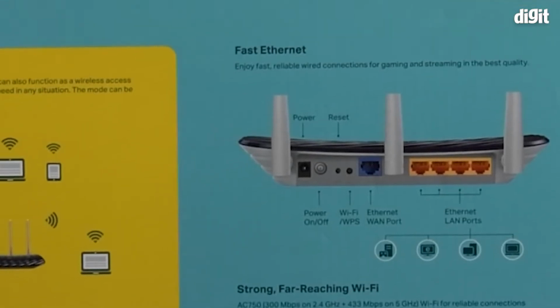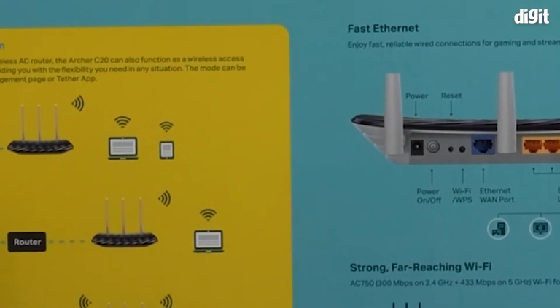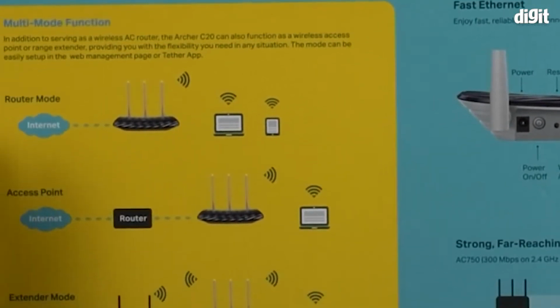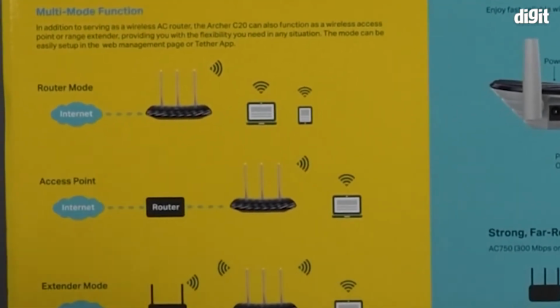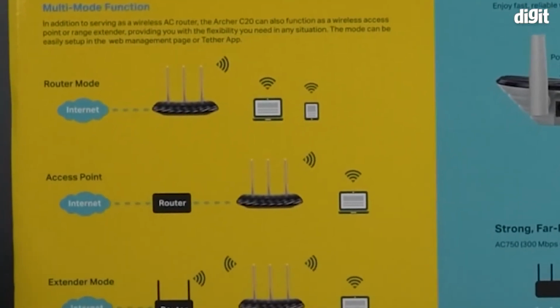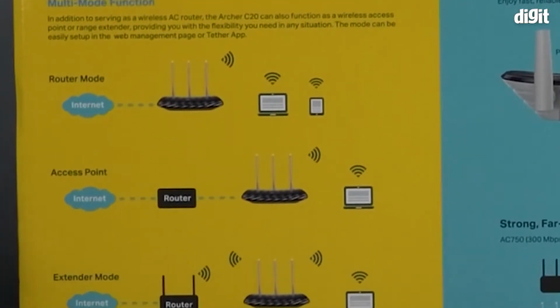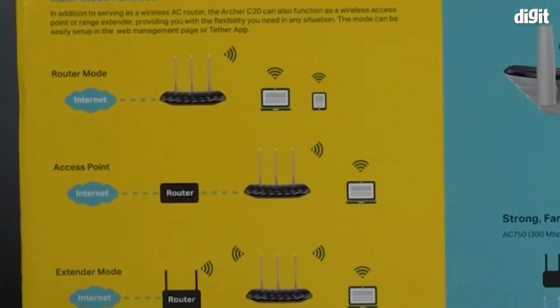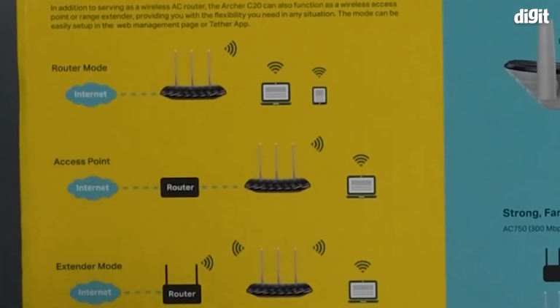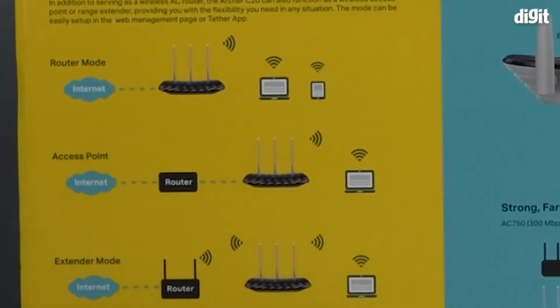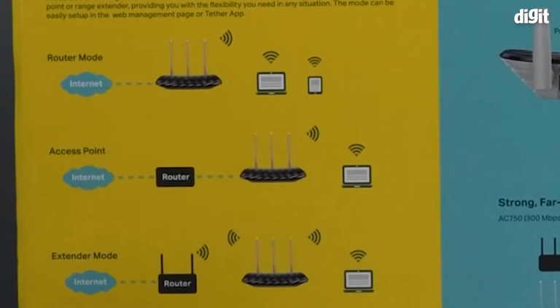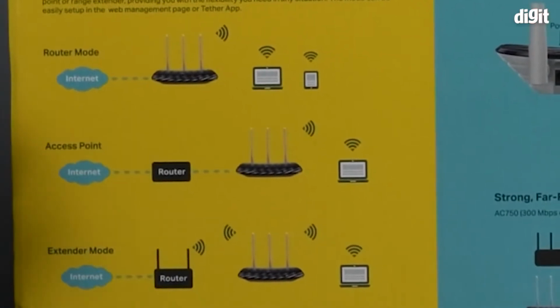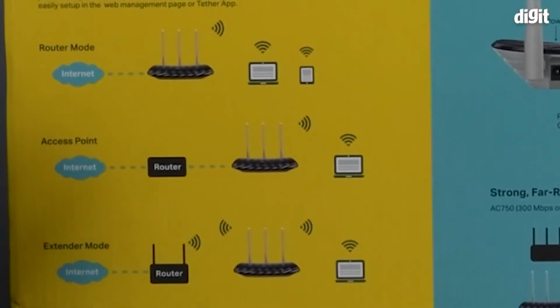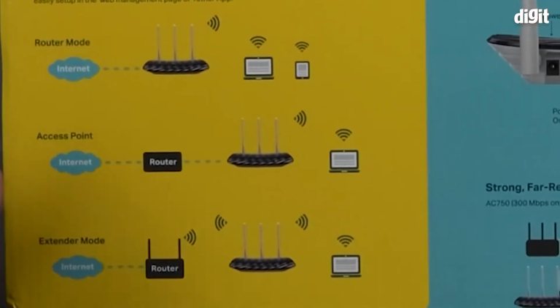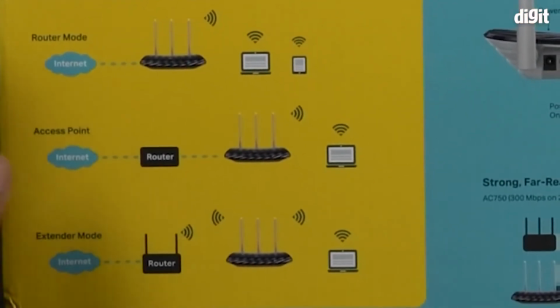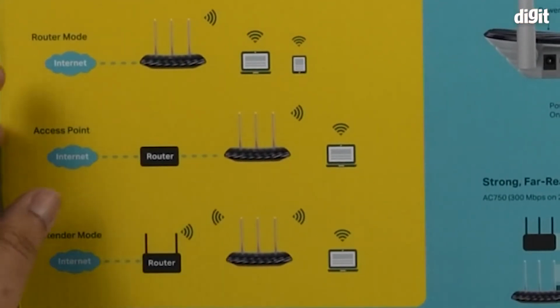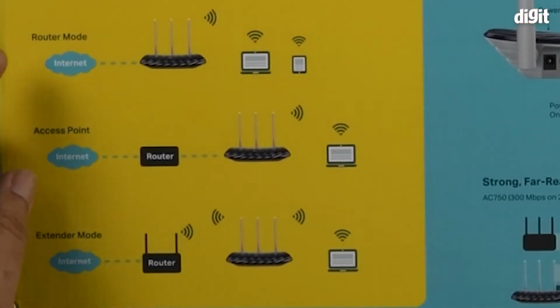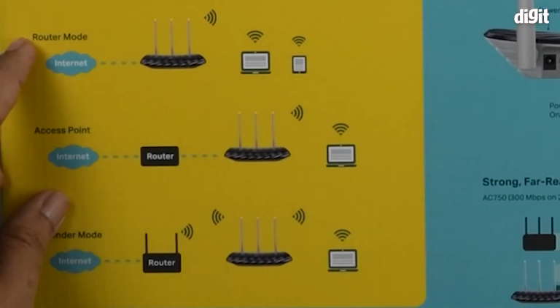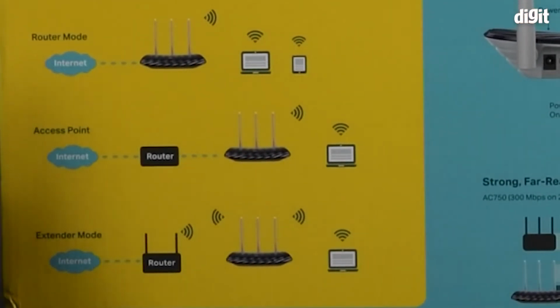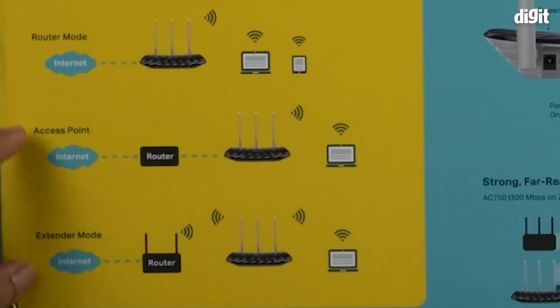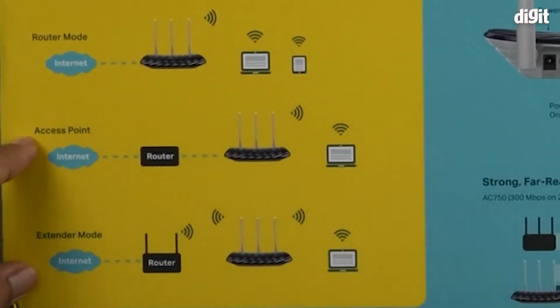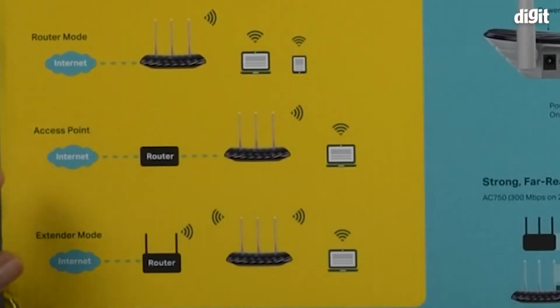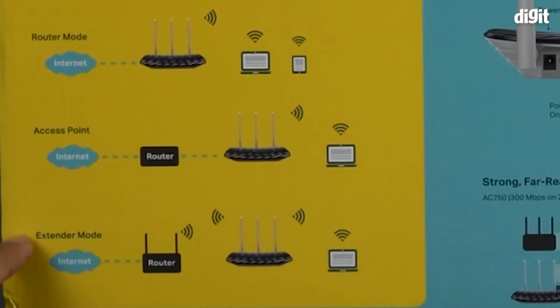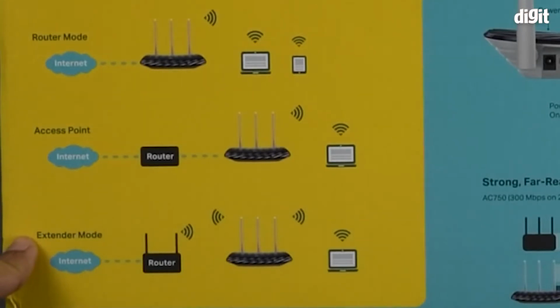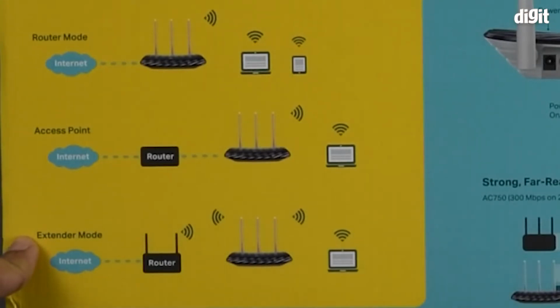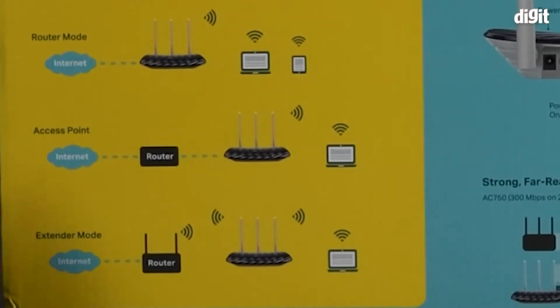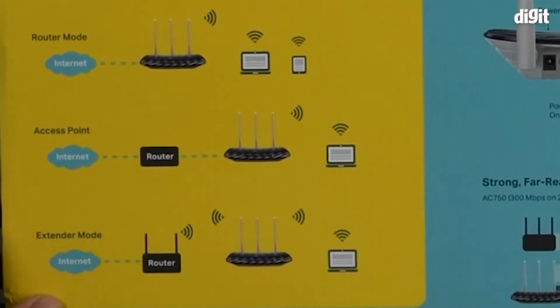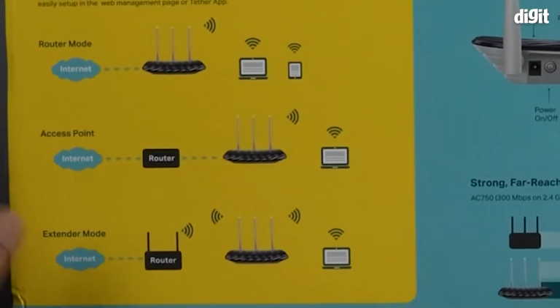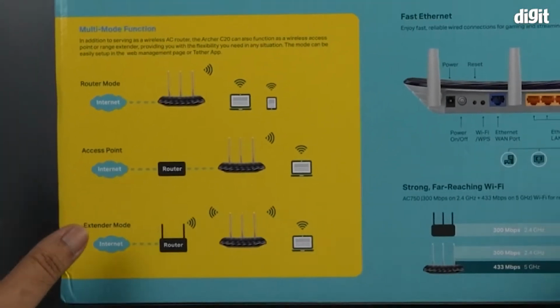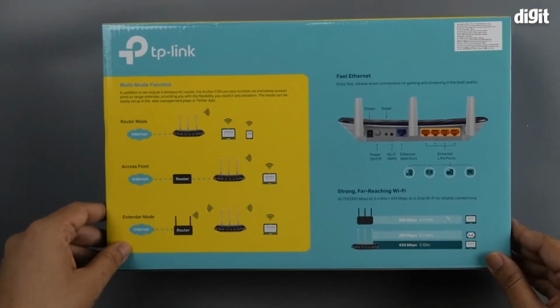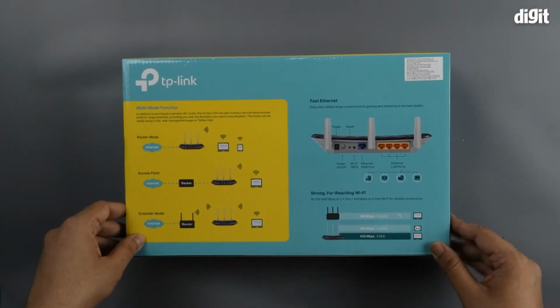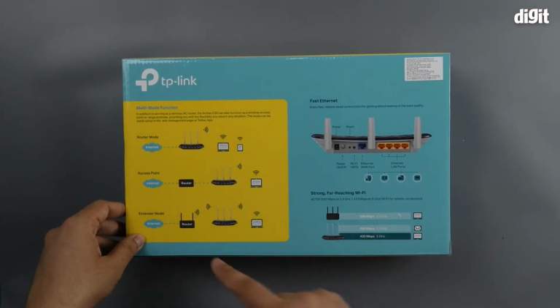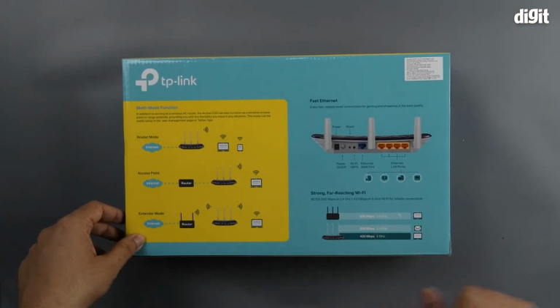And on the left side, you have the 3-in-1 configuration again being explained more clearly — whether you want to set it up in router mode, access point mode, or extender mode. And that's about it for the packaging. Let's start with the unboxing.